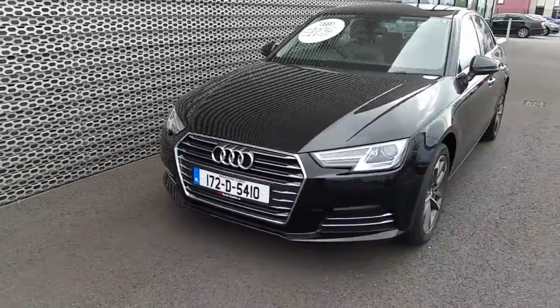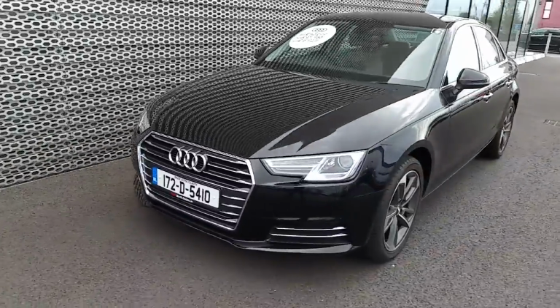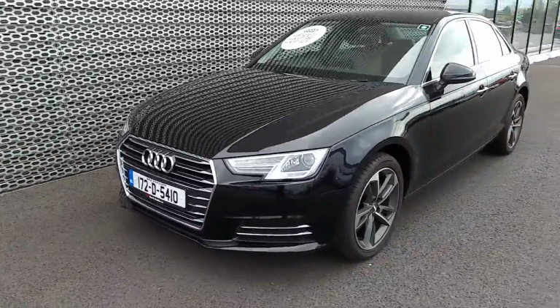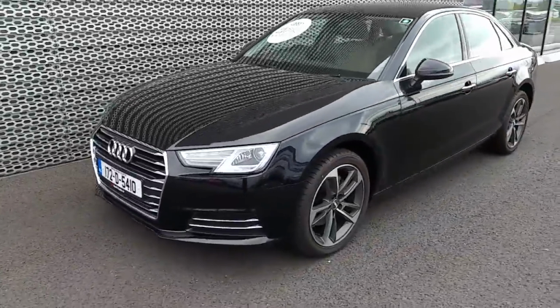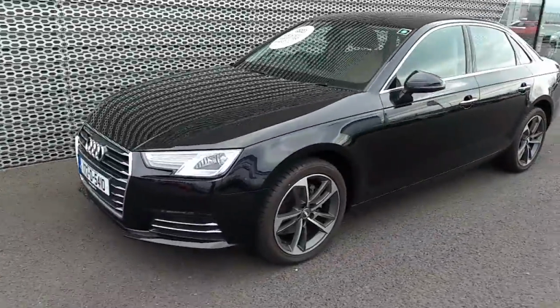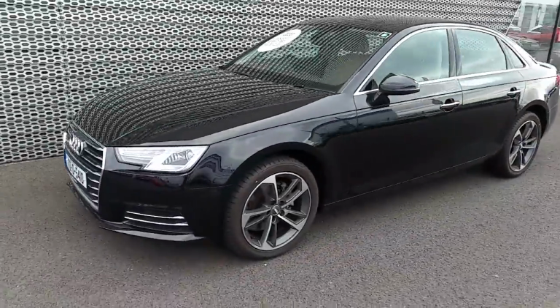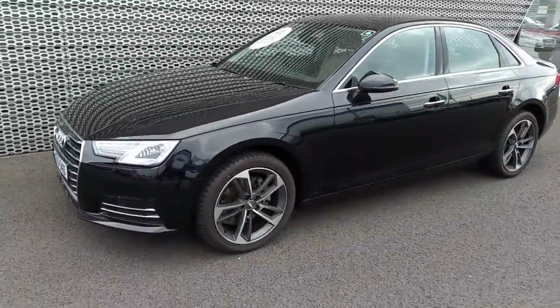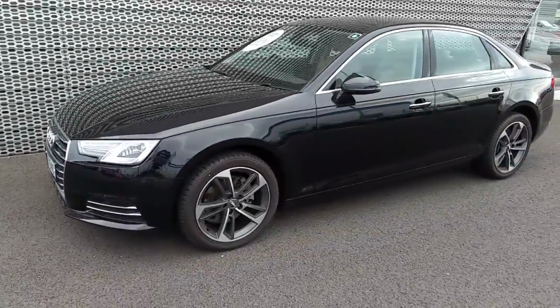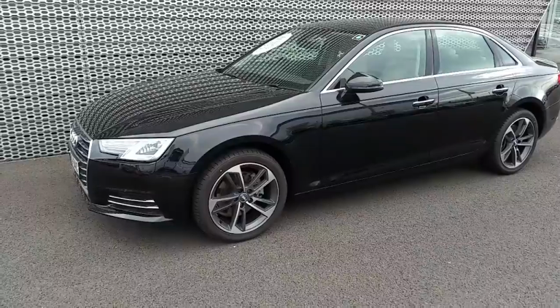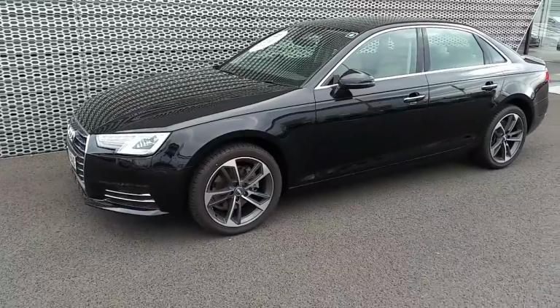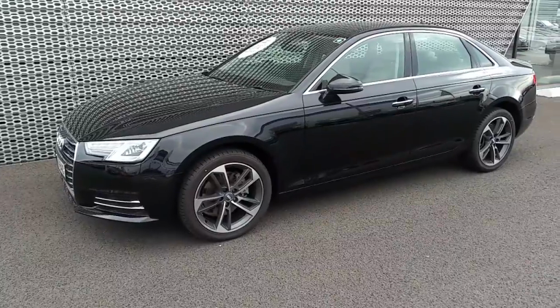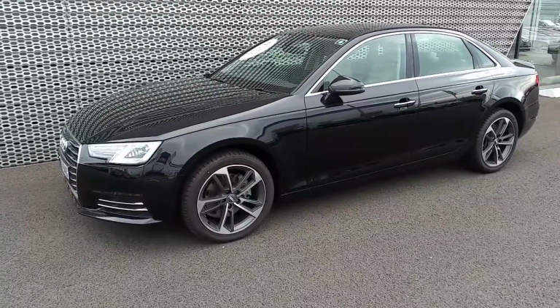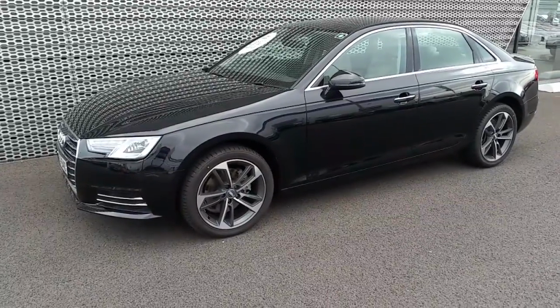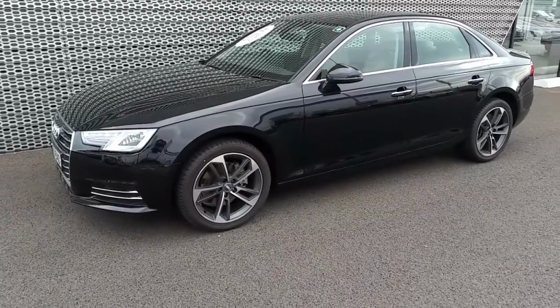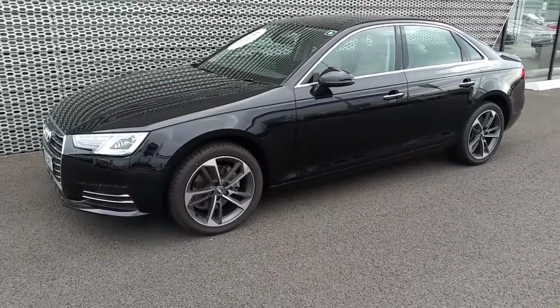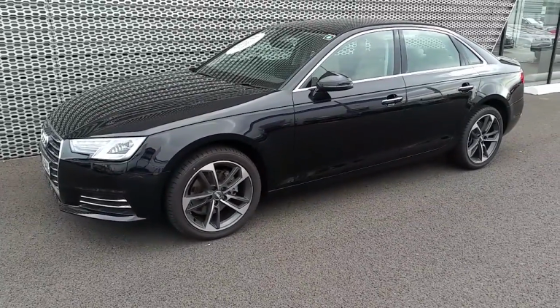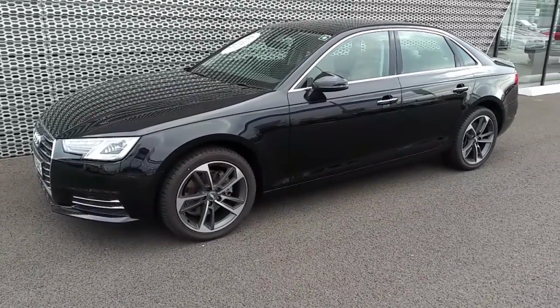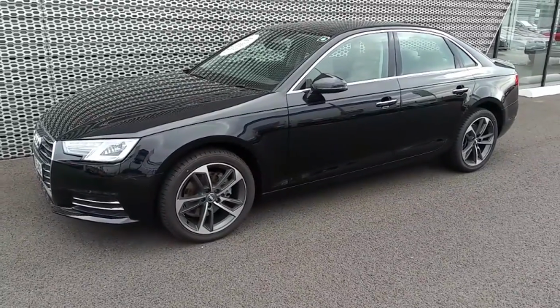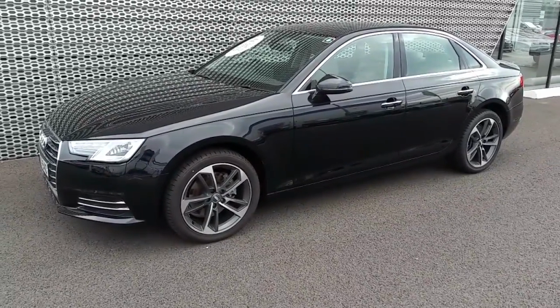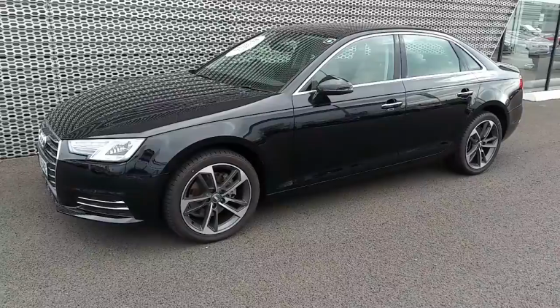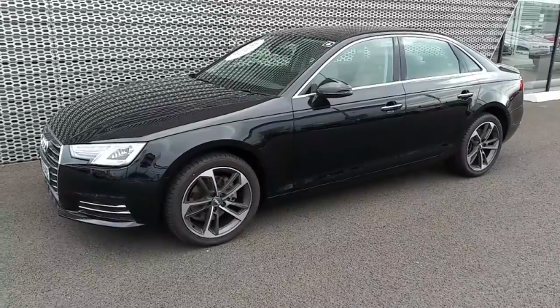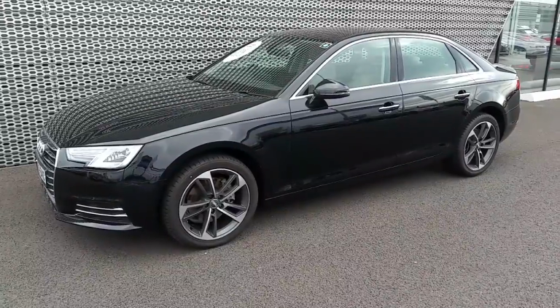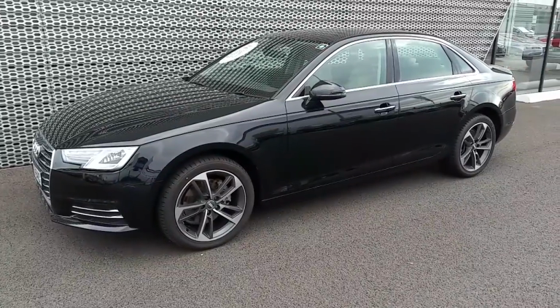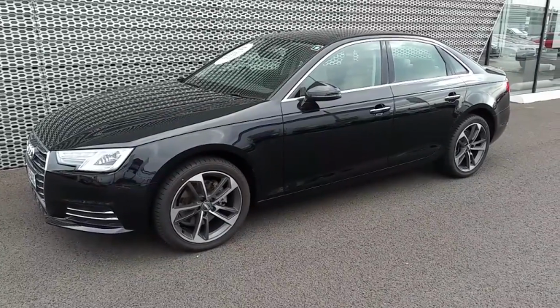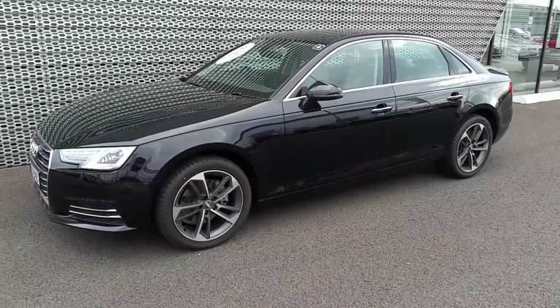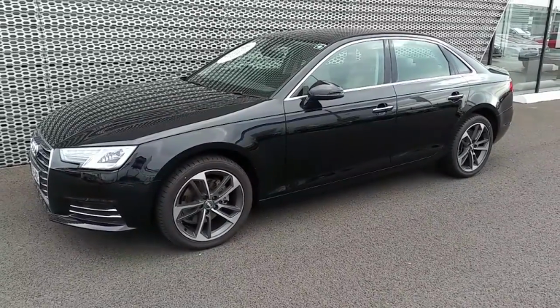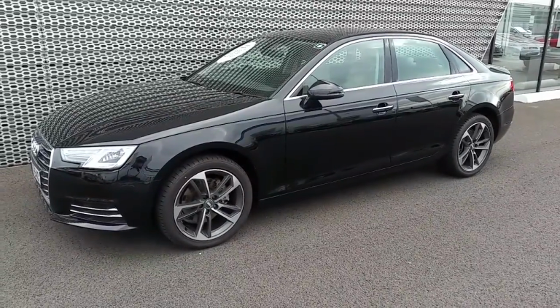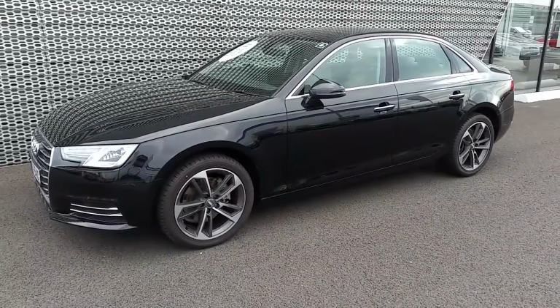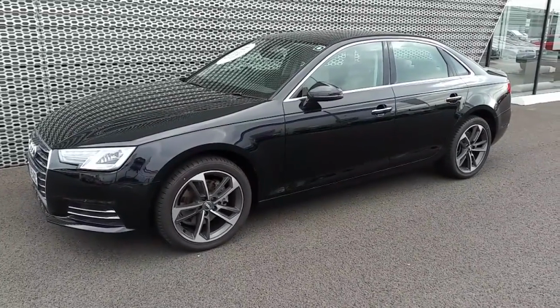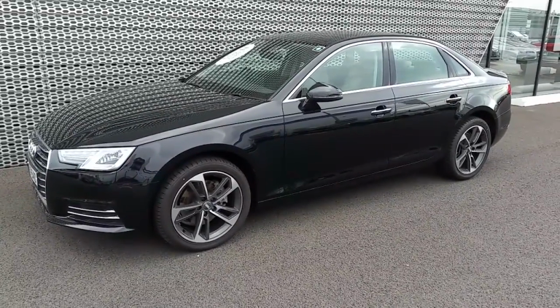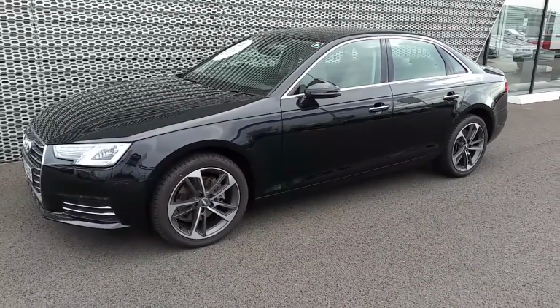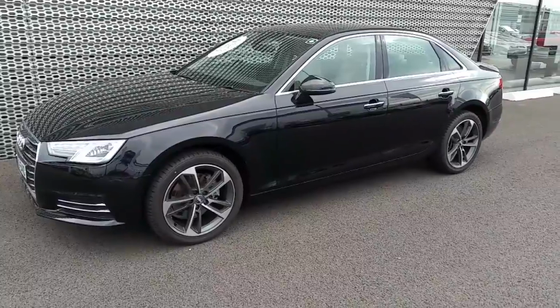If you have any questions regarding this A4 or would like to arrange a test drive, give us a call on 01850 2100. Or come in for a coffee and look around here at Audi Nord Dublin. Good afternoon.